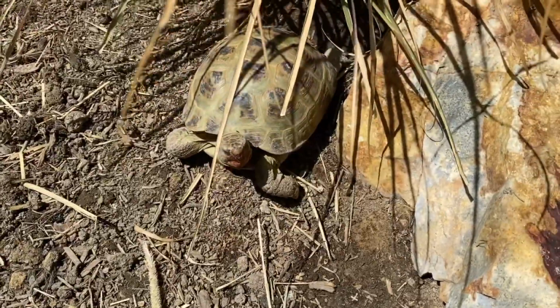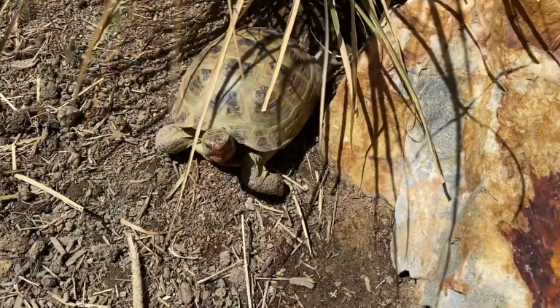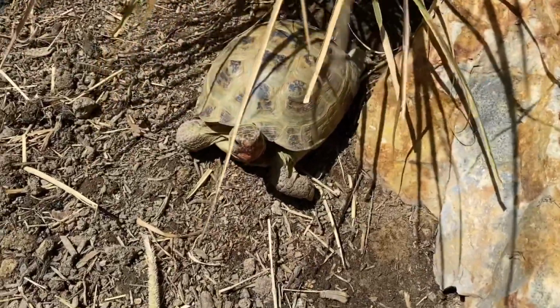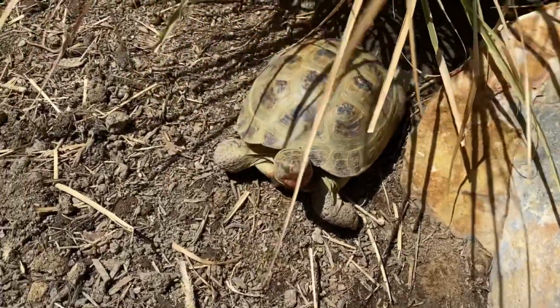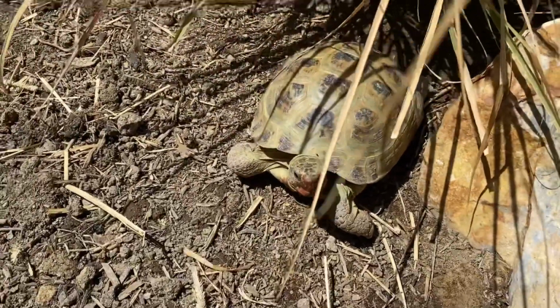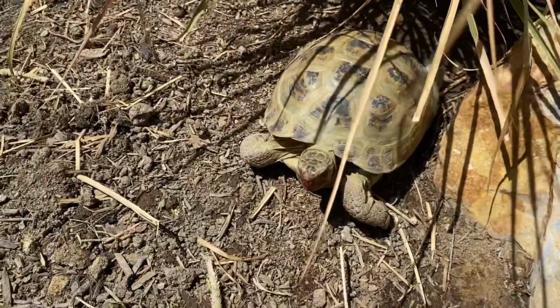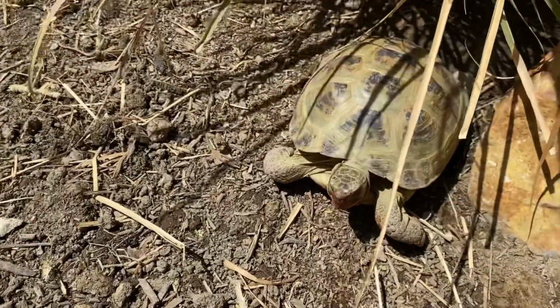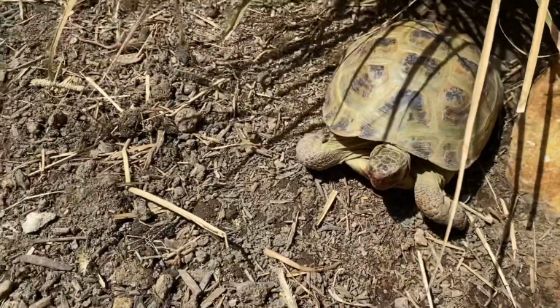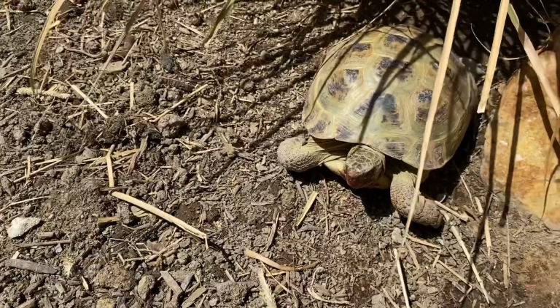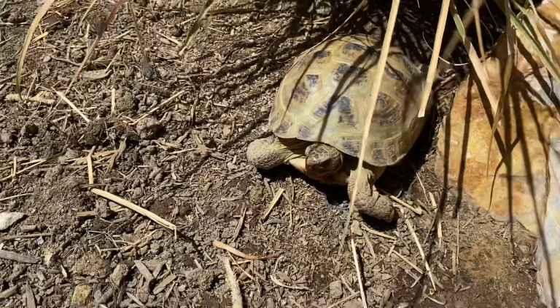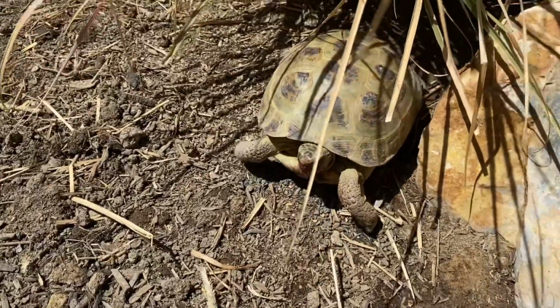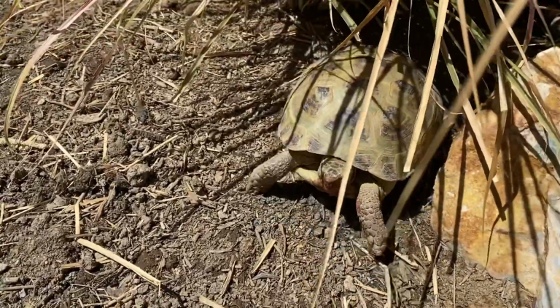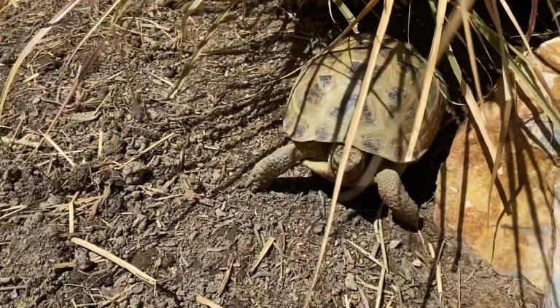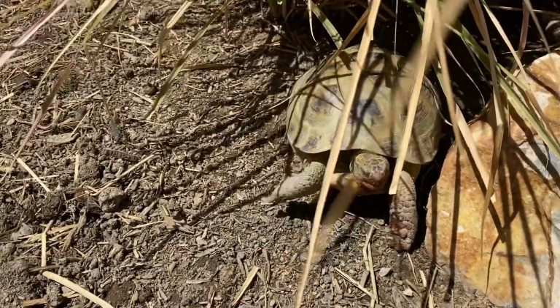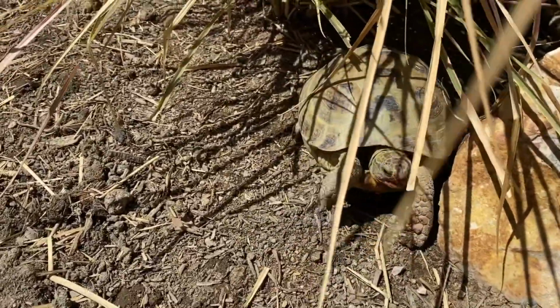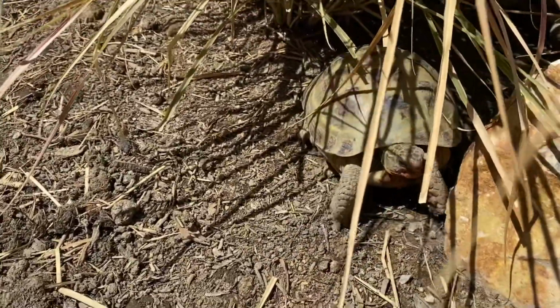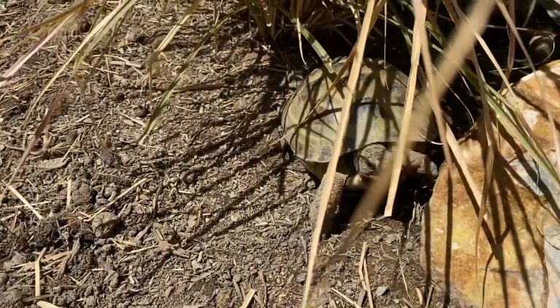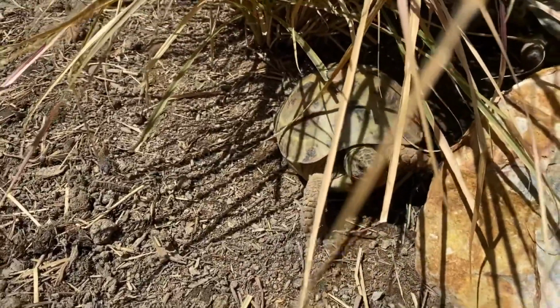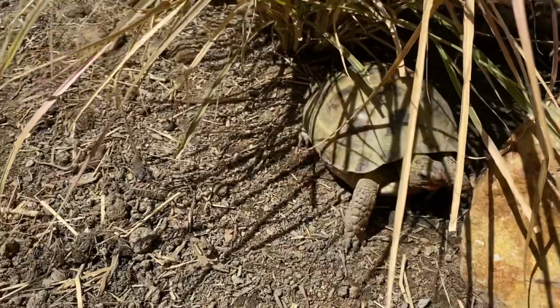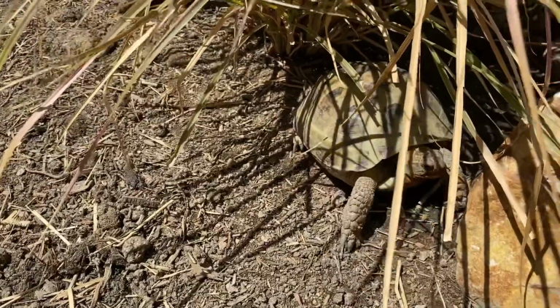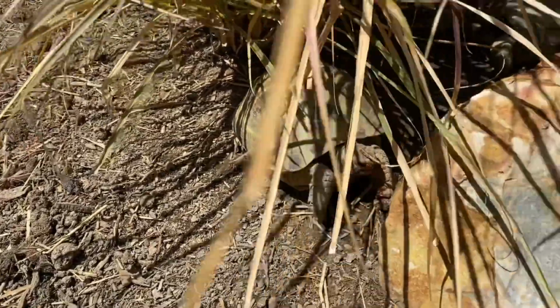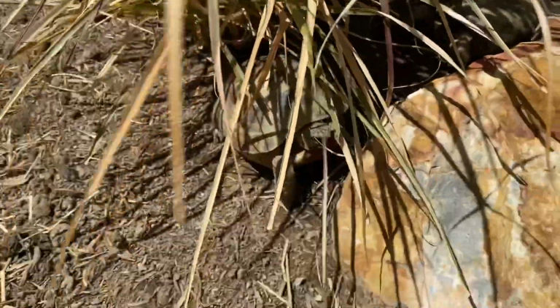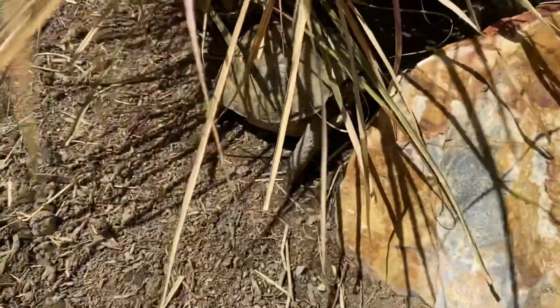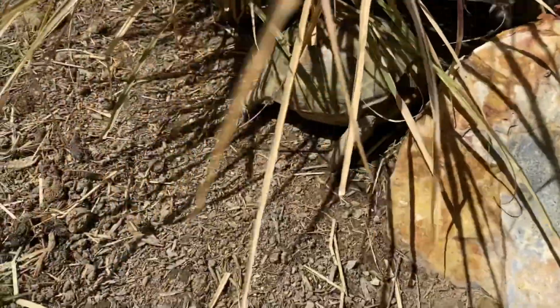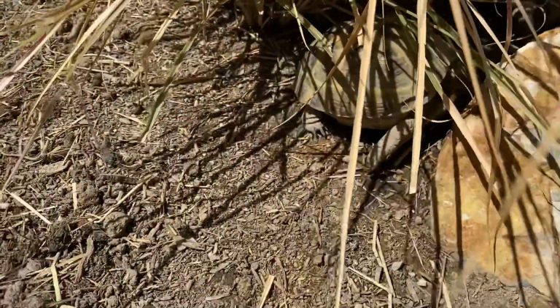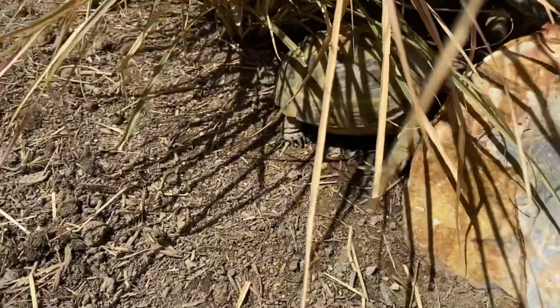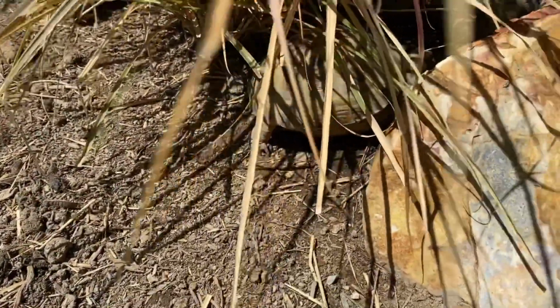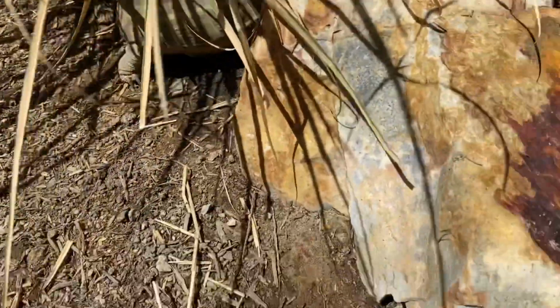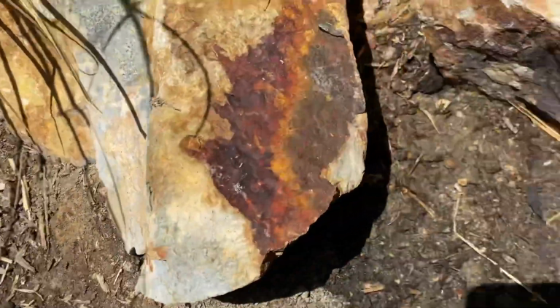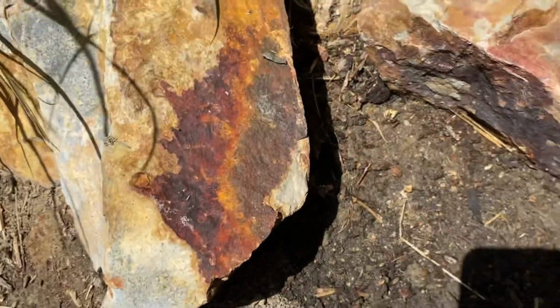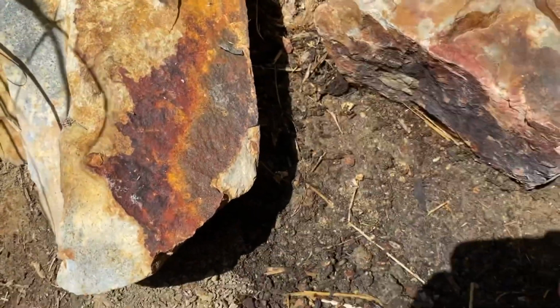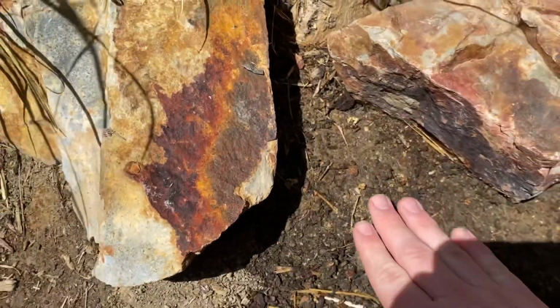A lot of this aggression will be mainly territorial because they are trying to find a place to lay their eggs that's going to be safe. They'll usually lay on higher mounds or next to solid objects like right here.